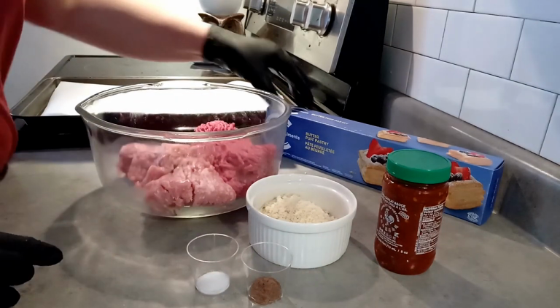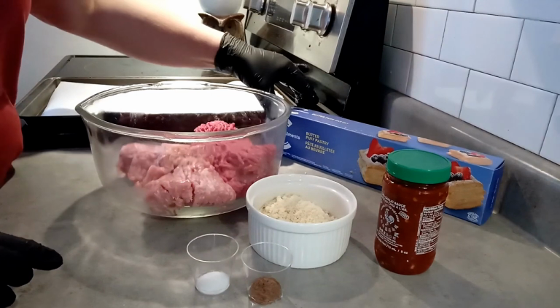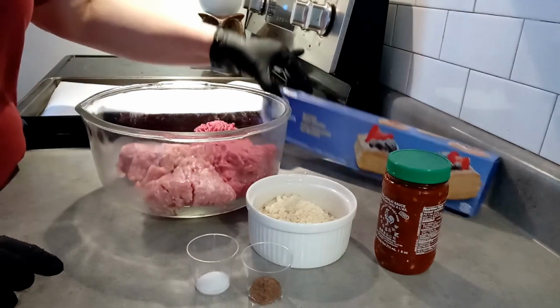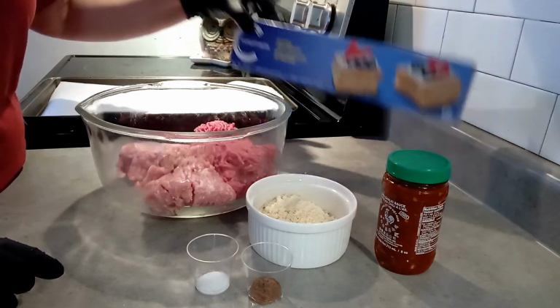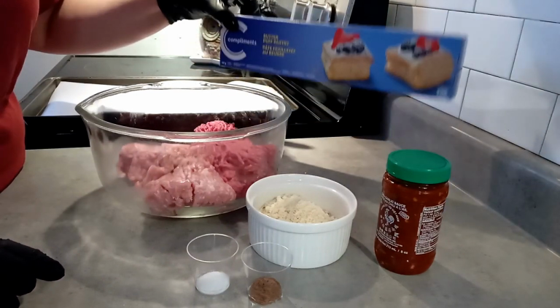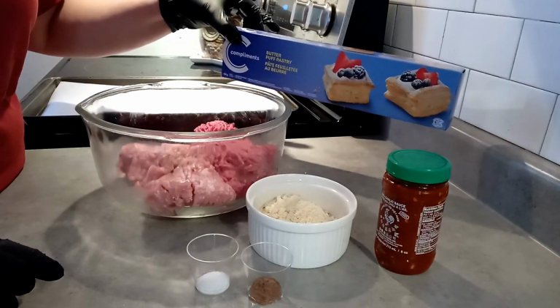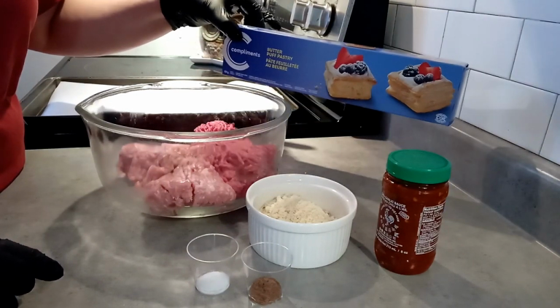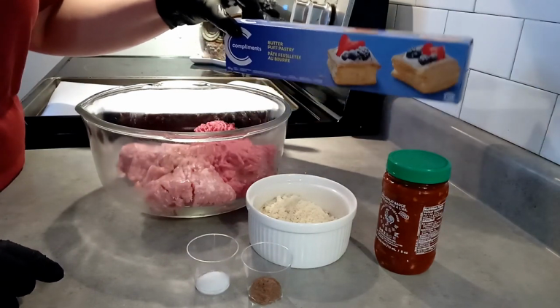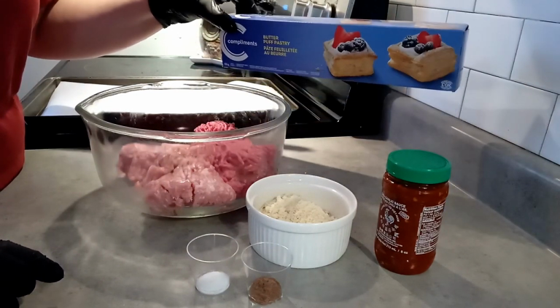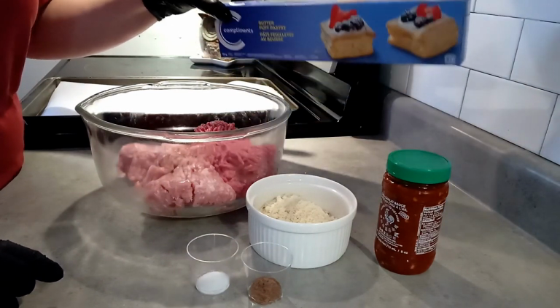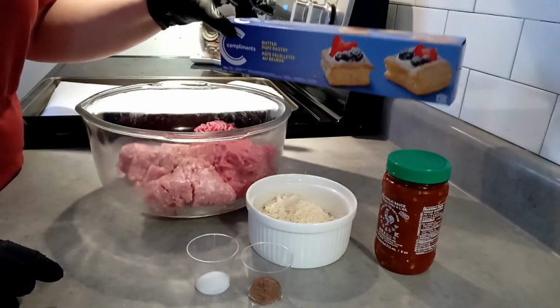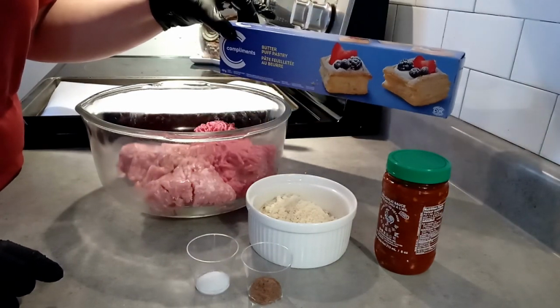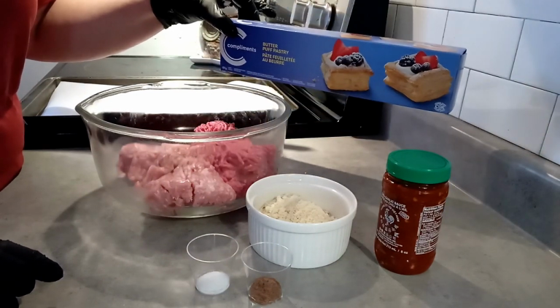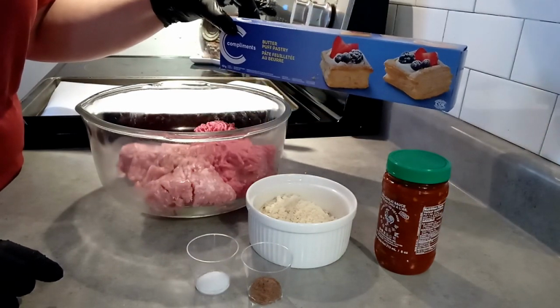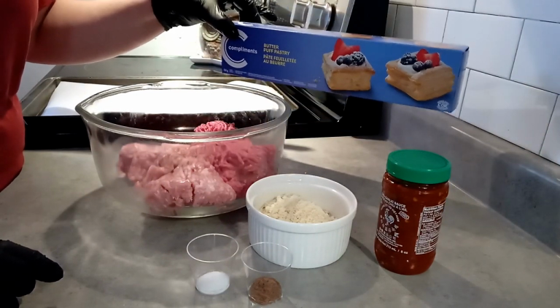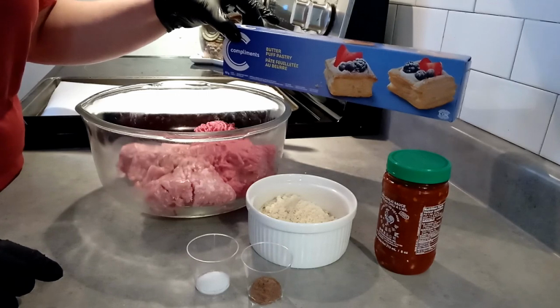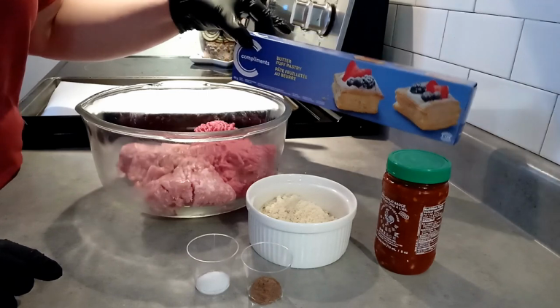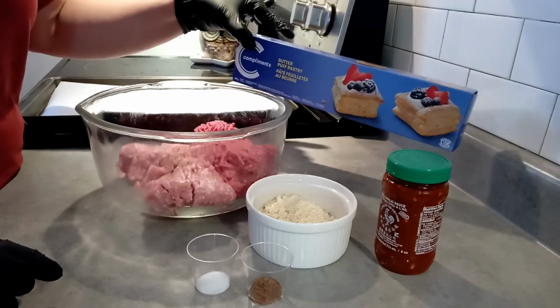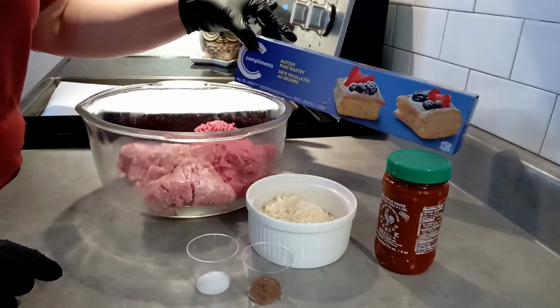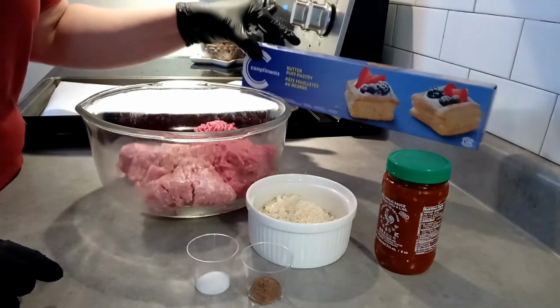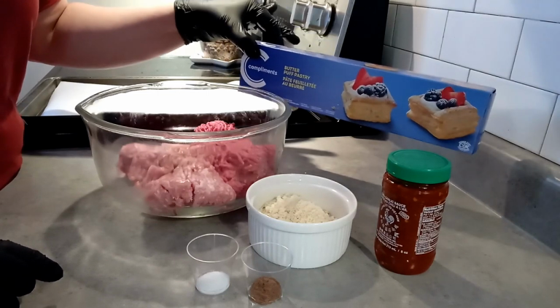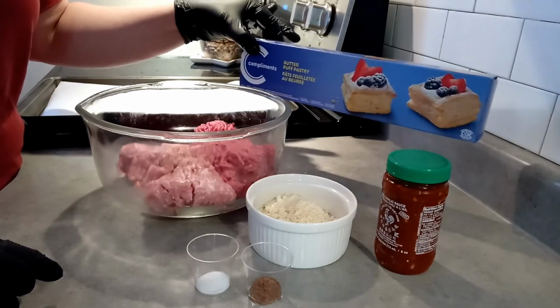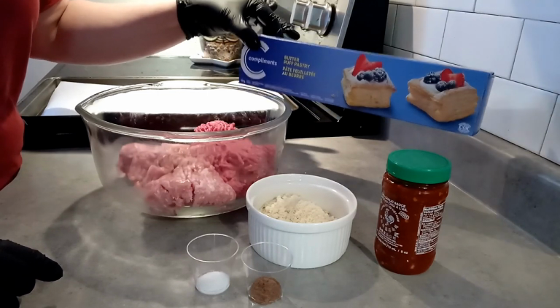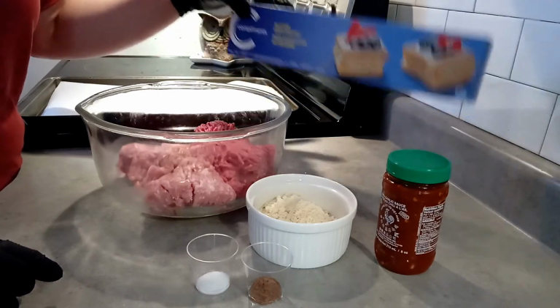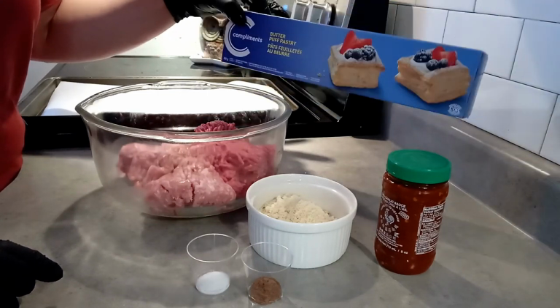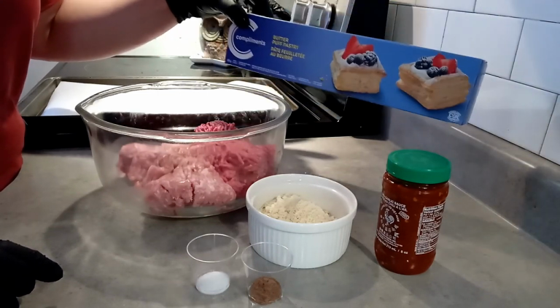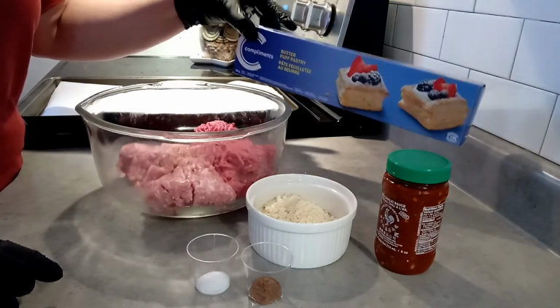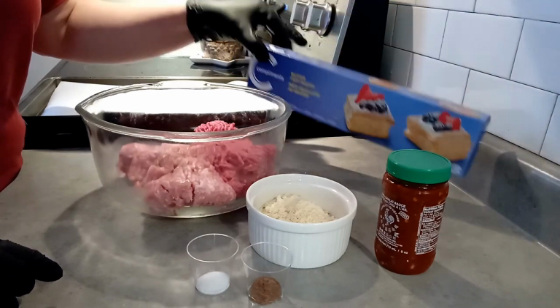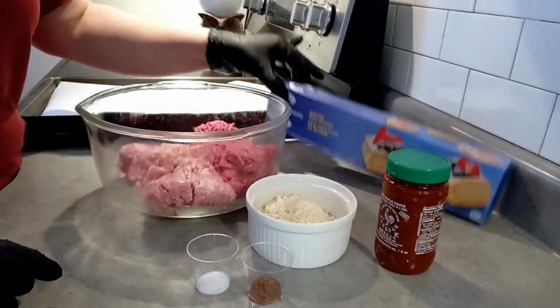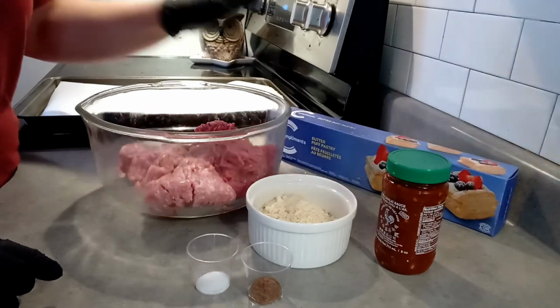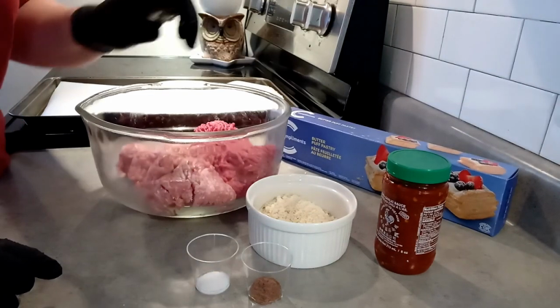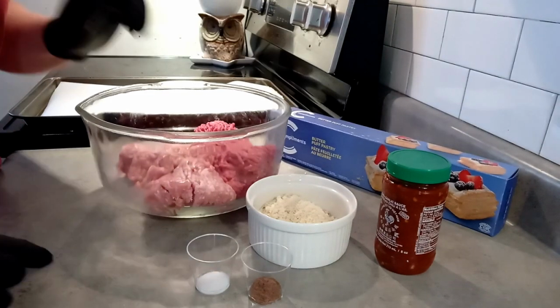I'm also going to use frozen puff pastry. You can make your own if you want, but I don't have all the time in the world and it tastes just as good.